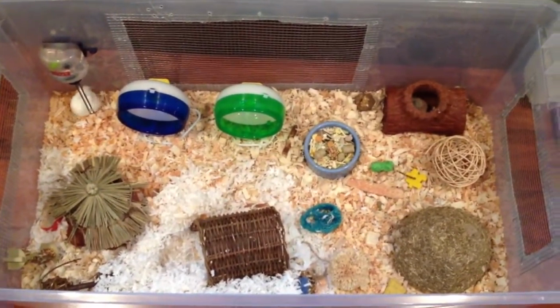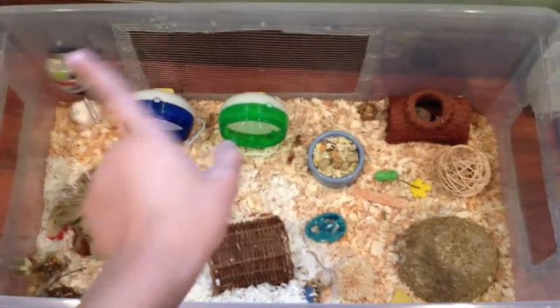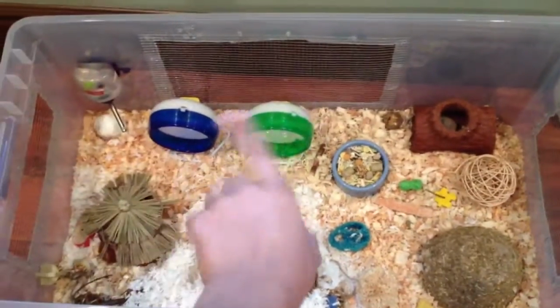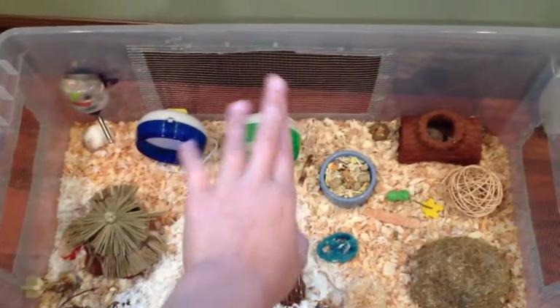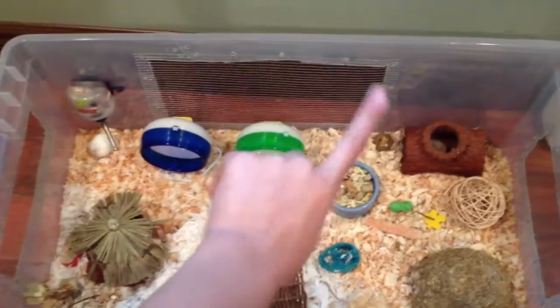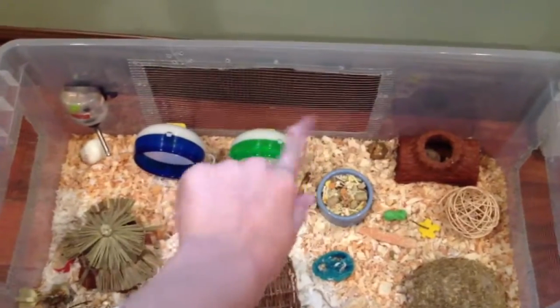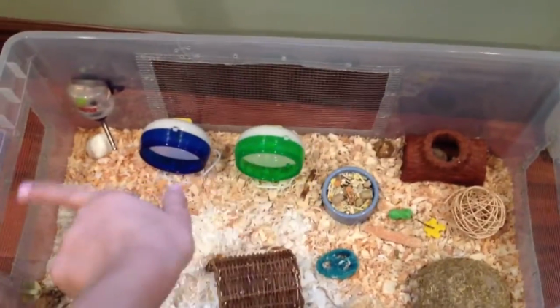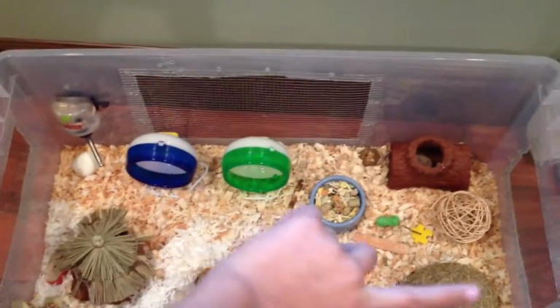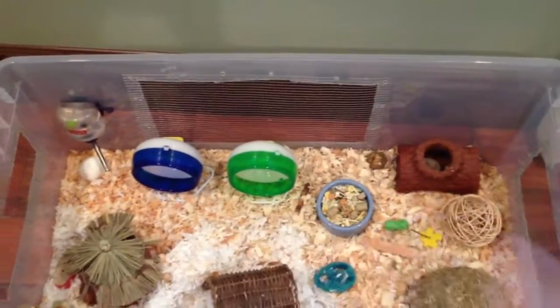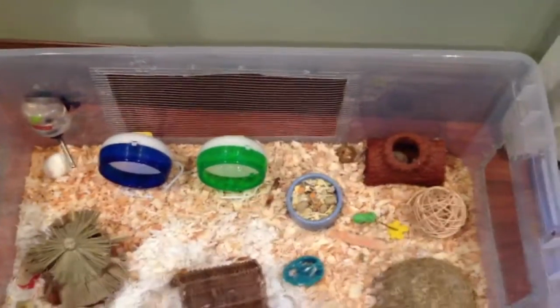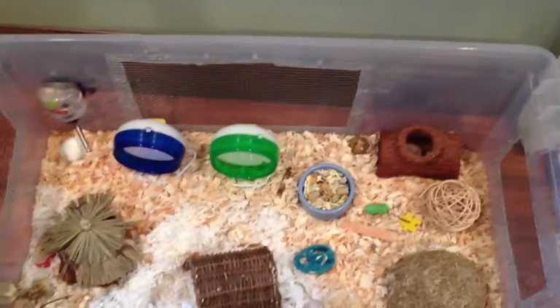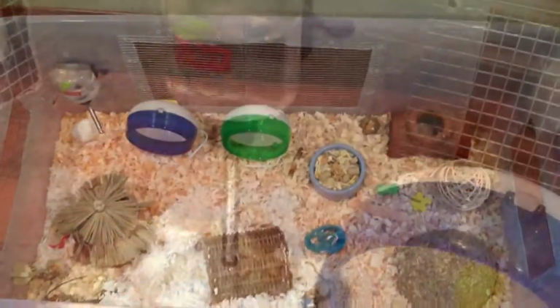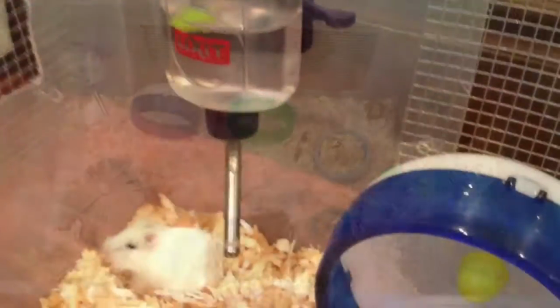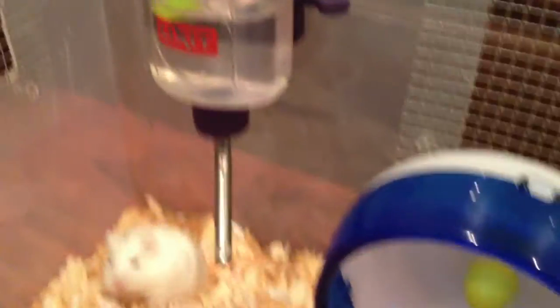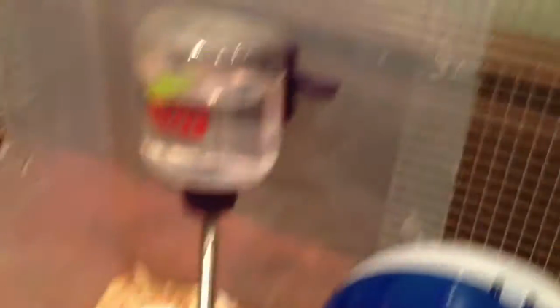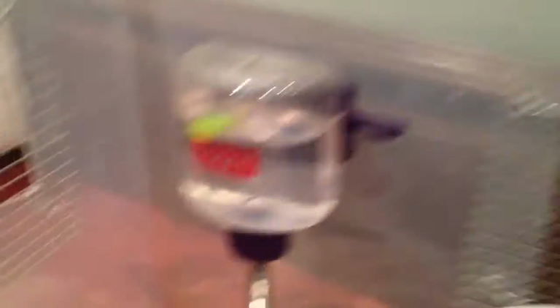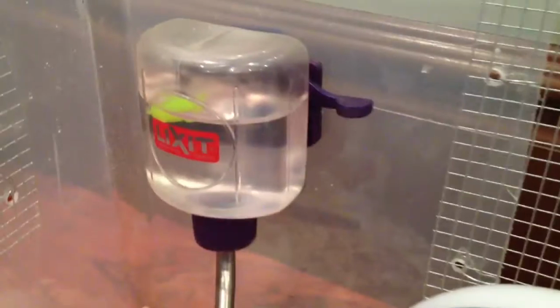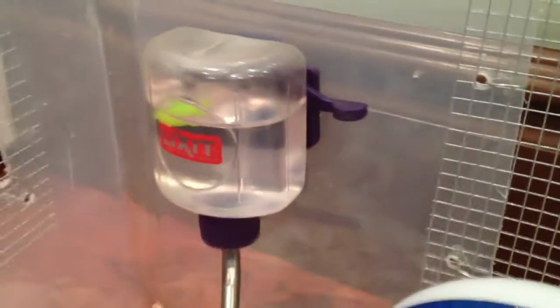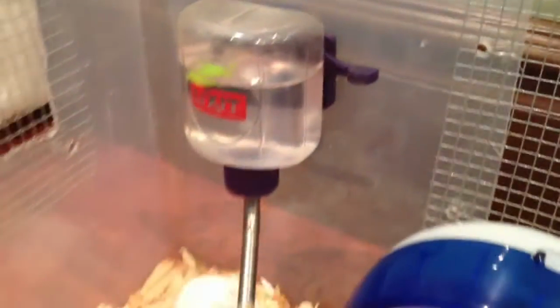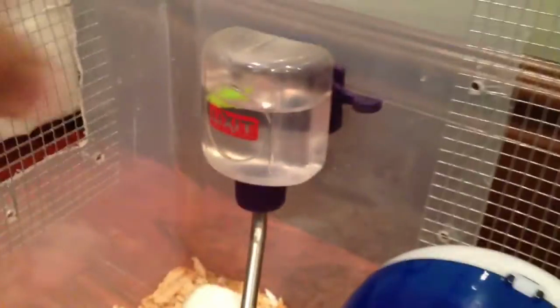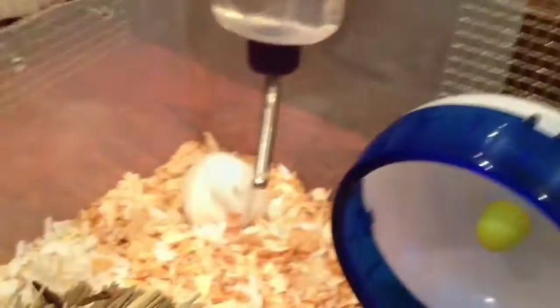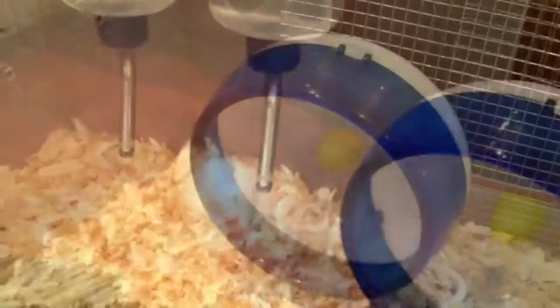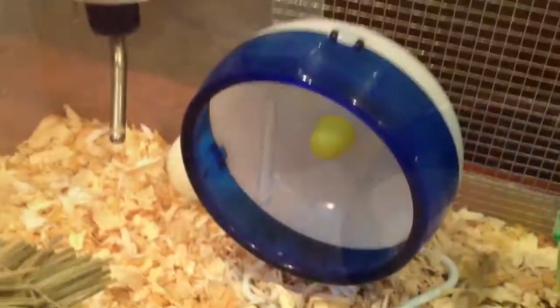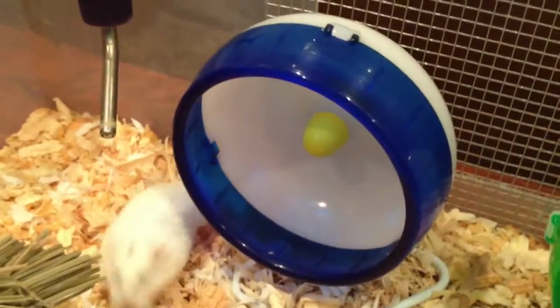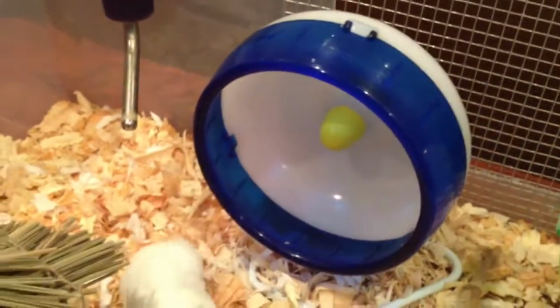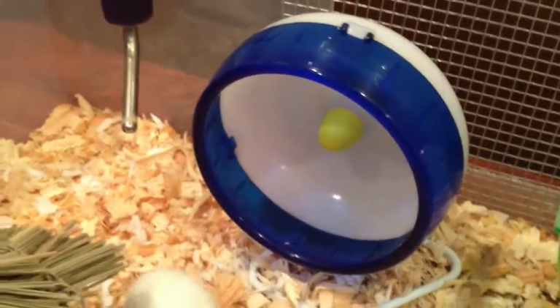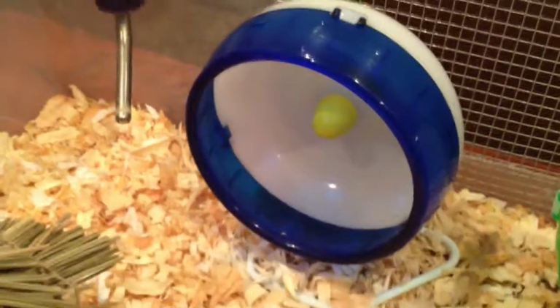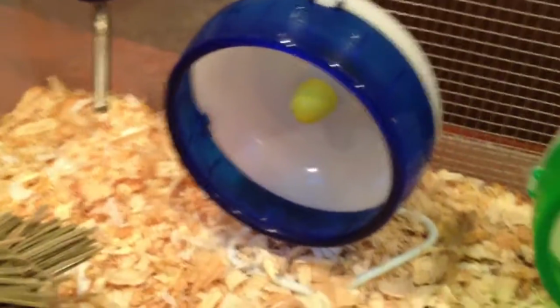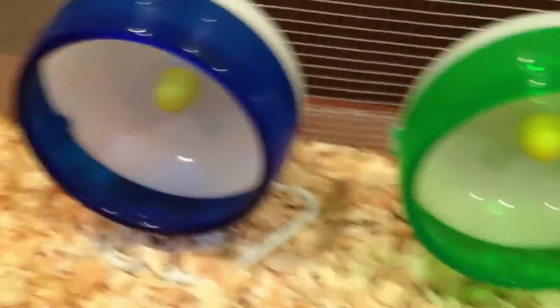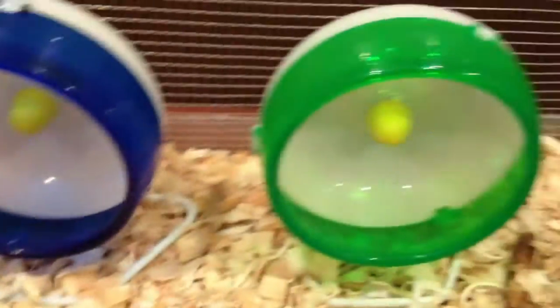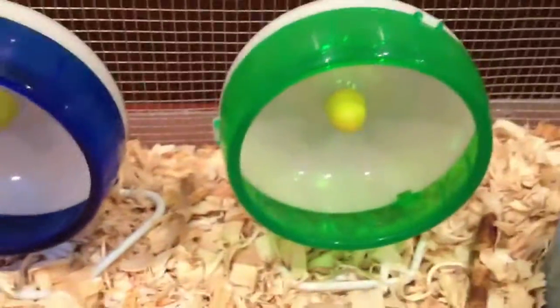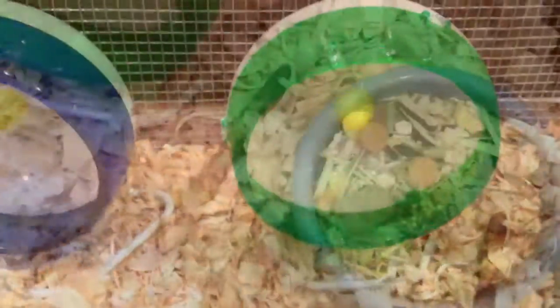I just cut out spaces and put chicken wire over them. Starting over here with the water bottle — I just drilled a hole and that's how it connects on. Next to the water bottle is a blue silent spinner next to a green mini silent spinner.